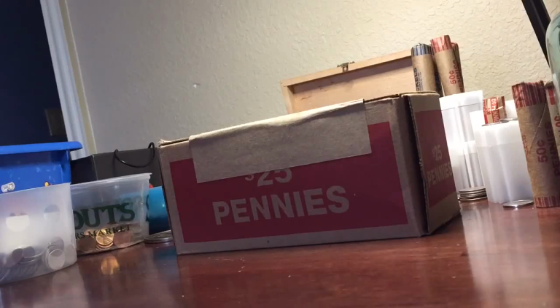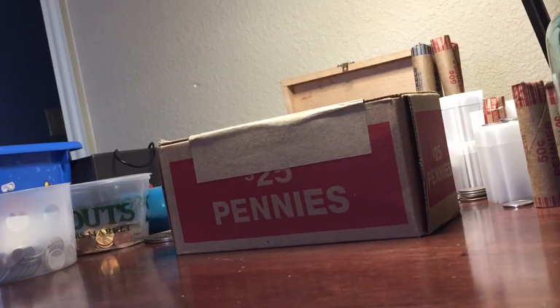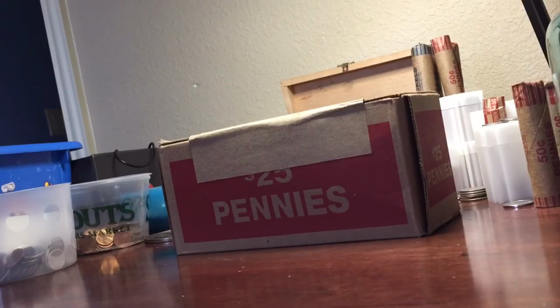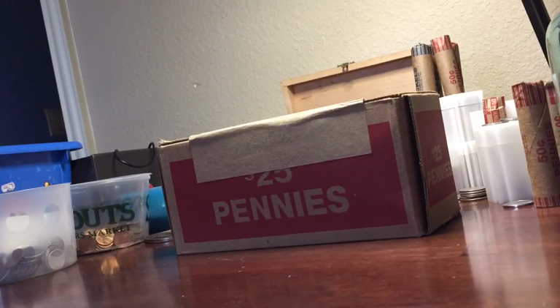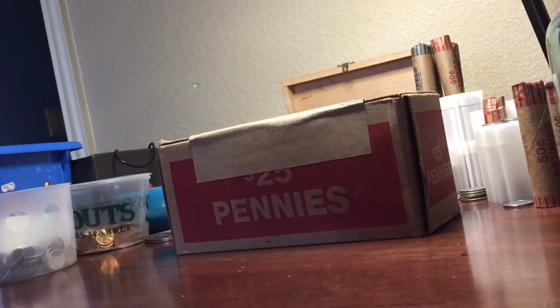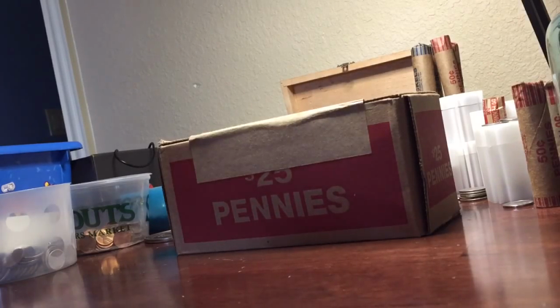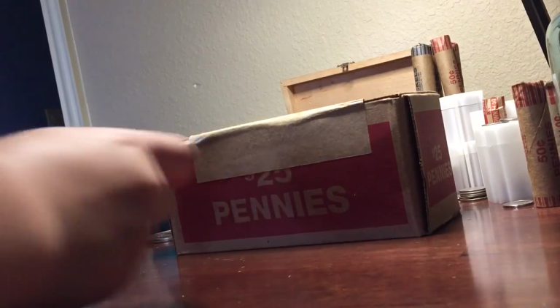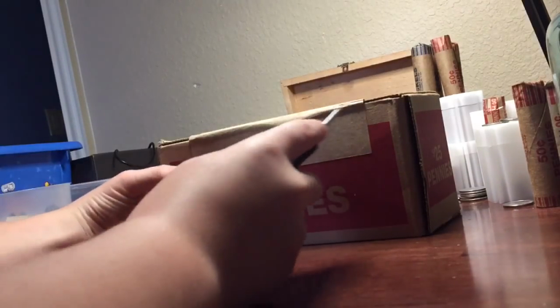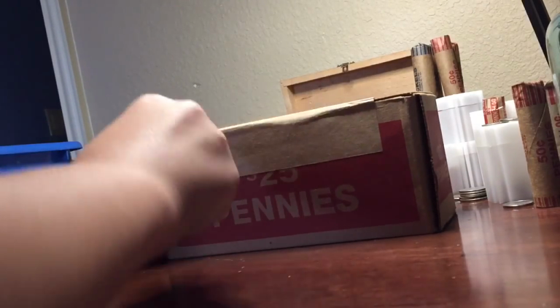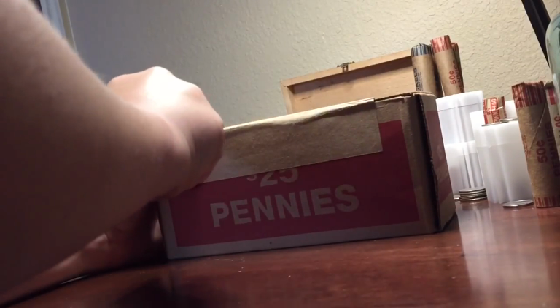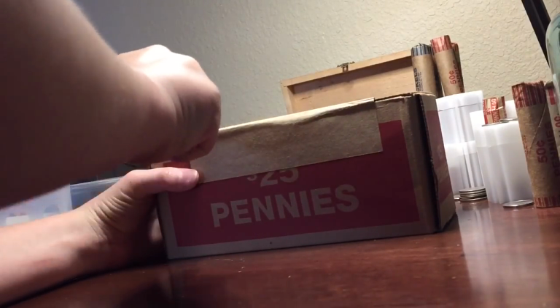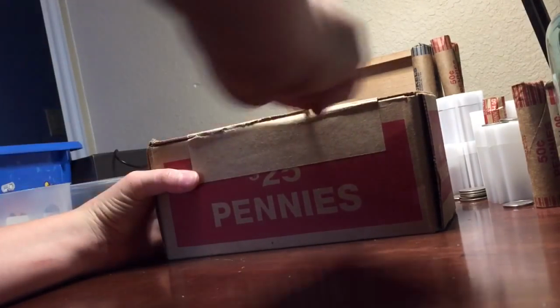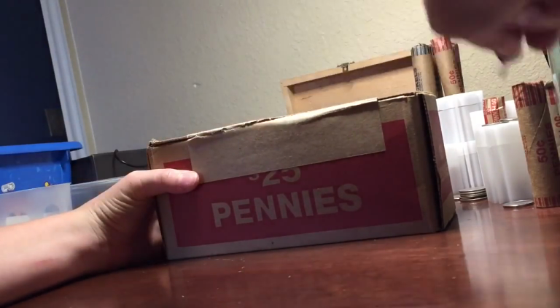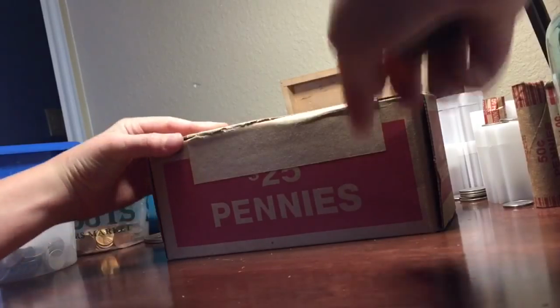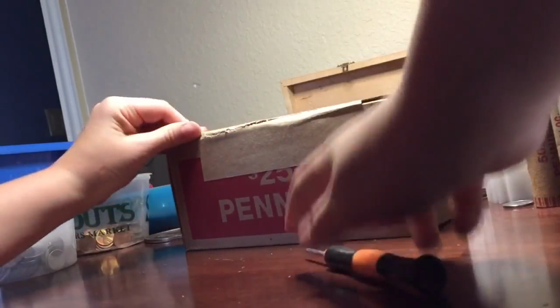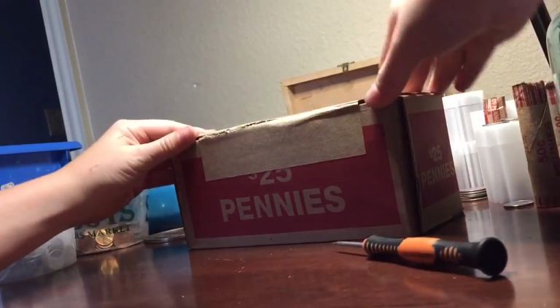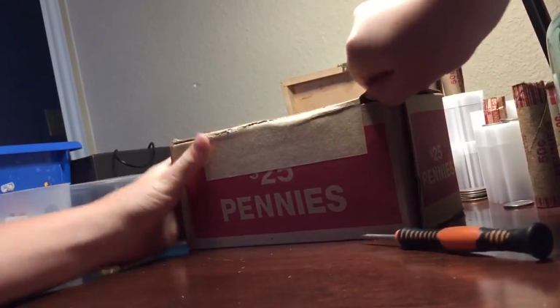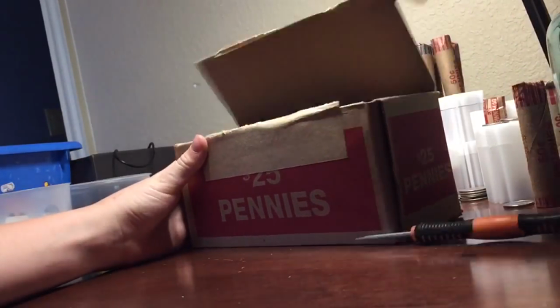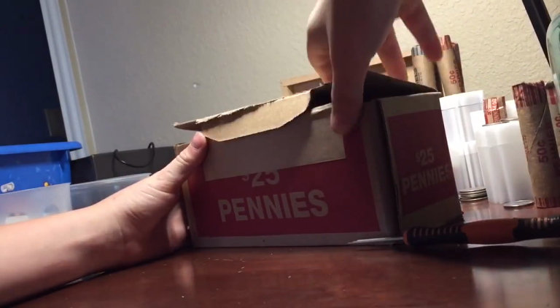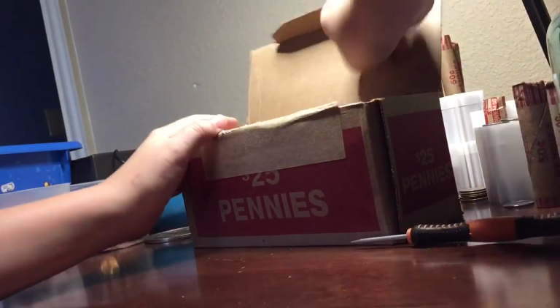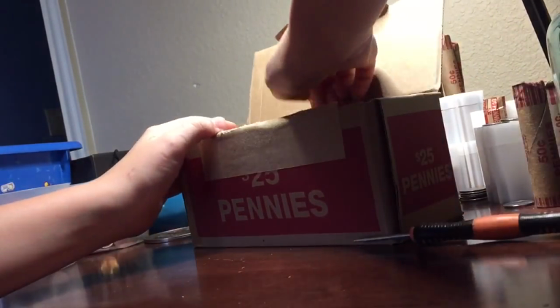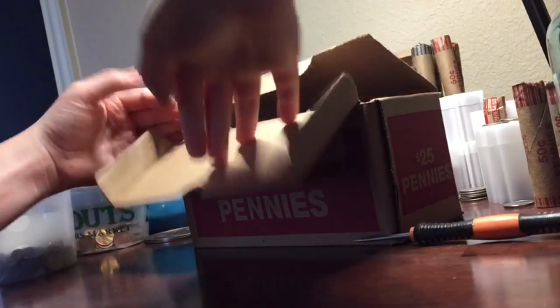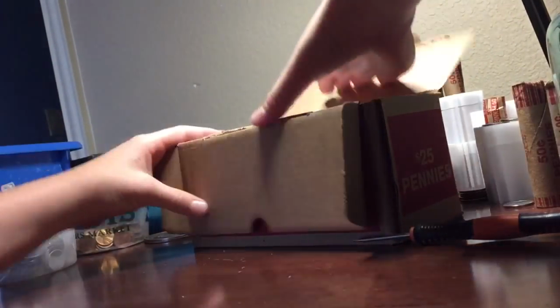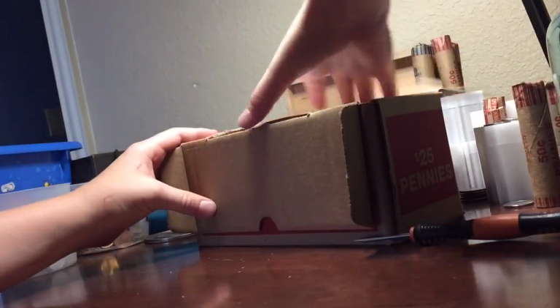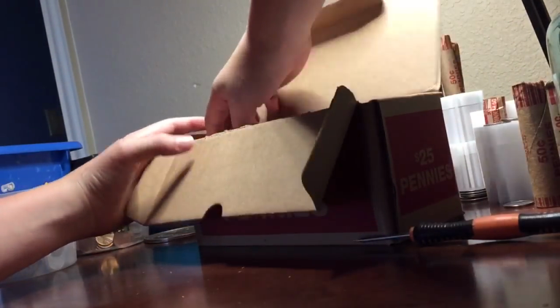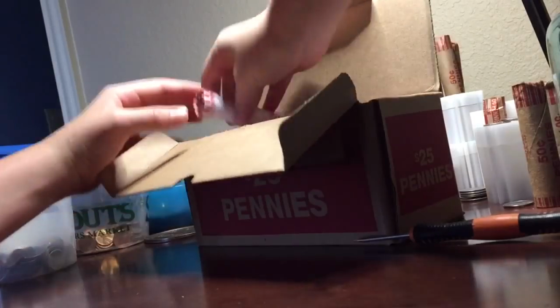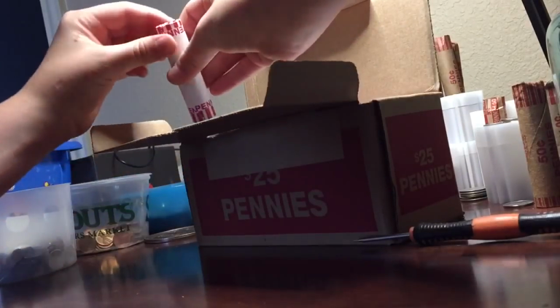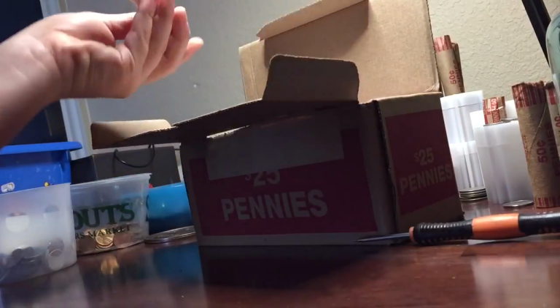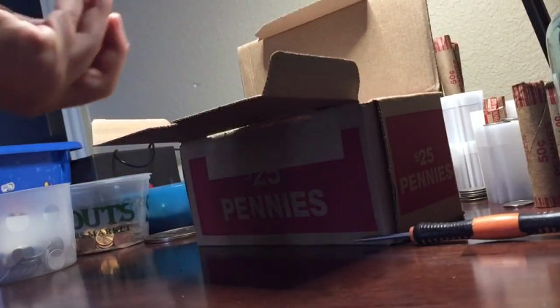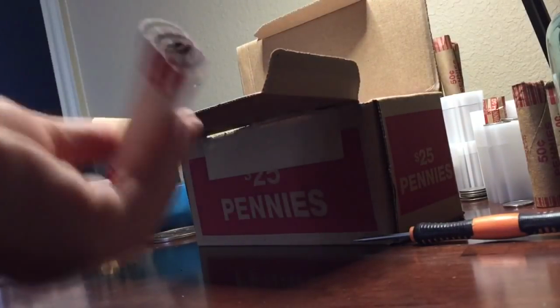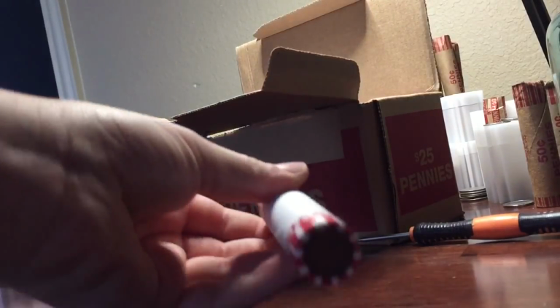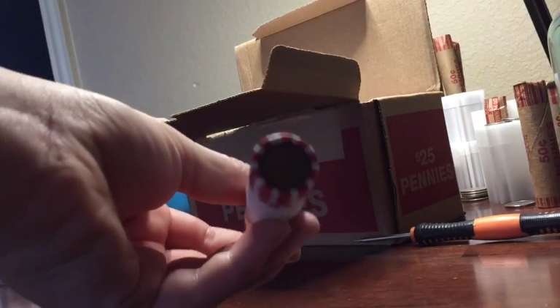Alright guys, got a box of pennies. I'm gonna go ahead and open it up. Let's get right into it.